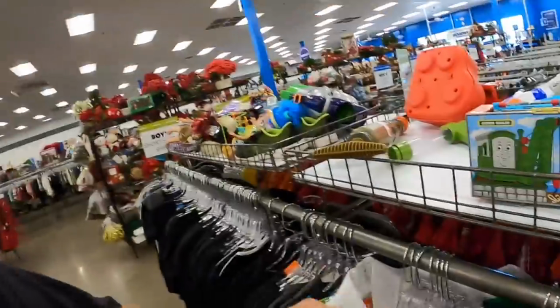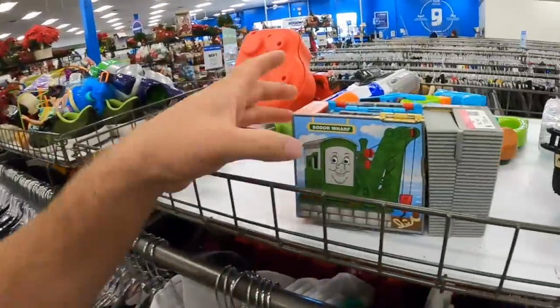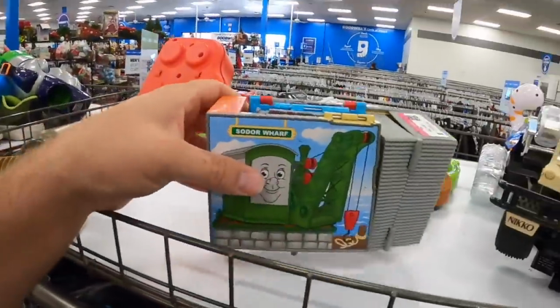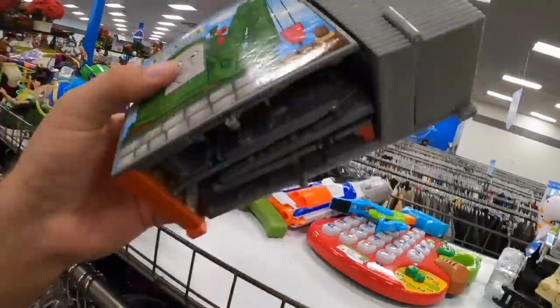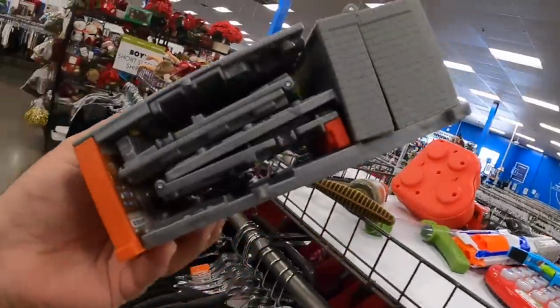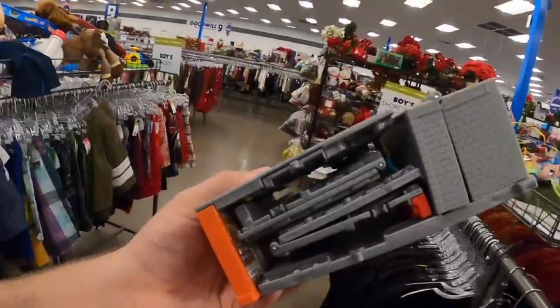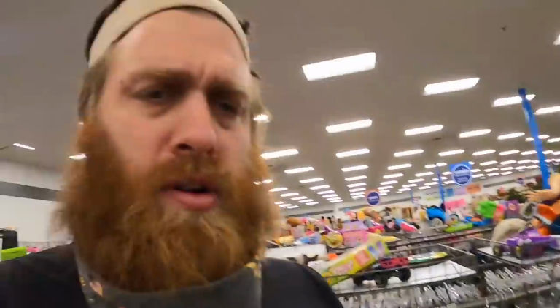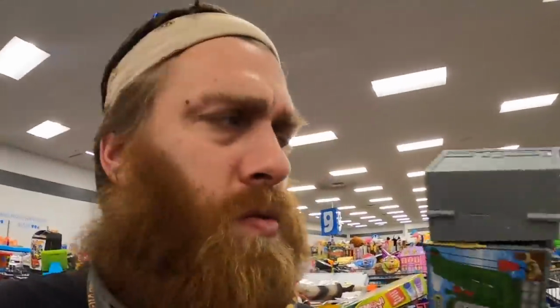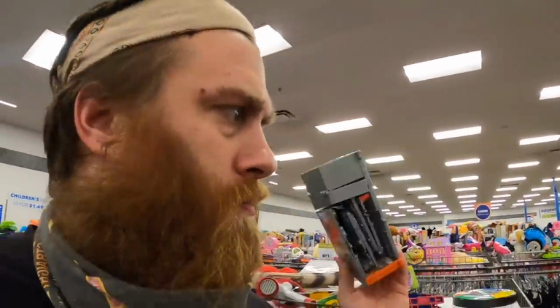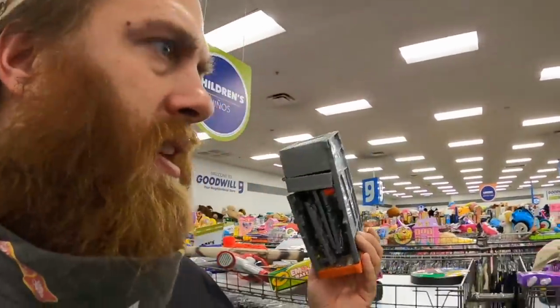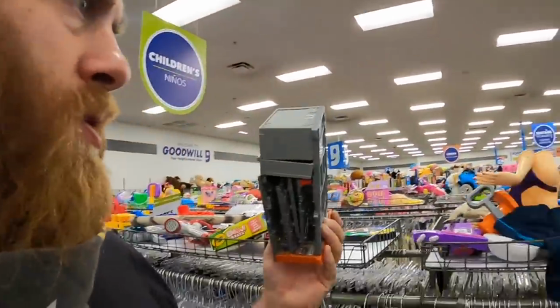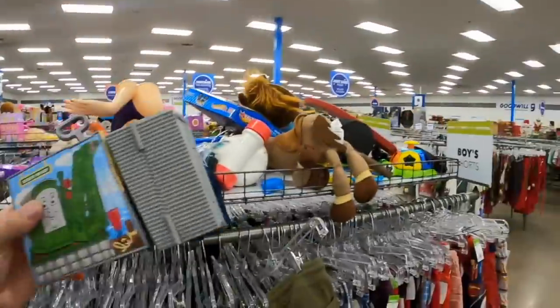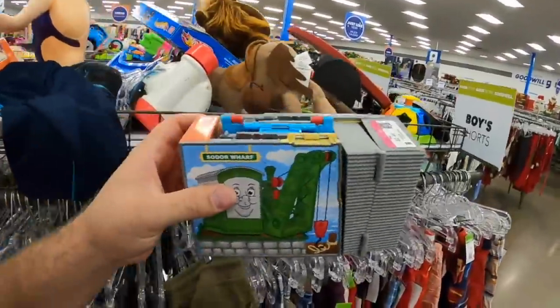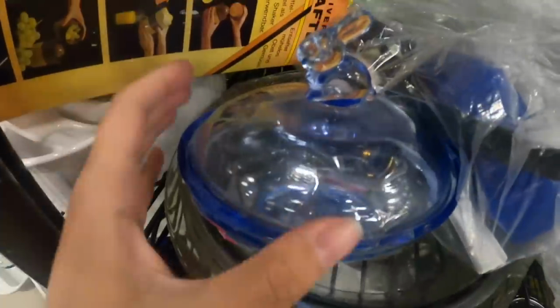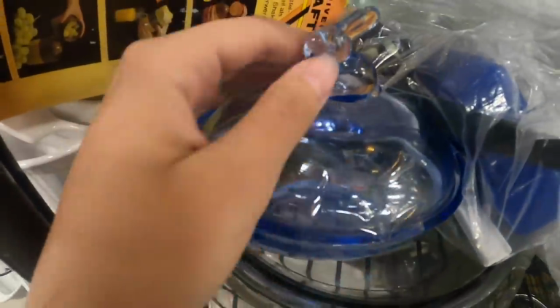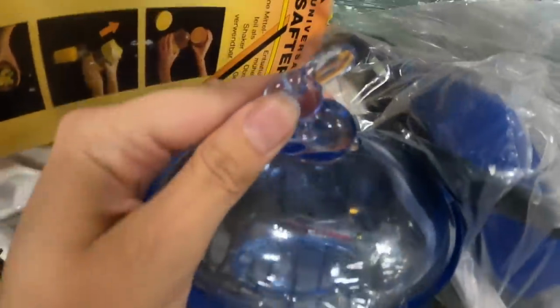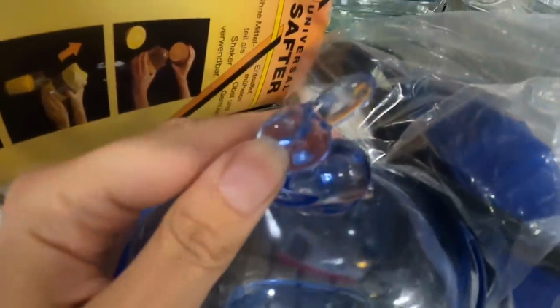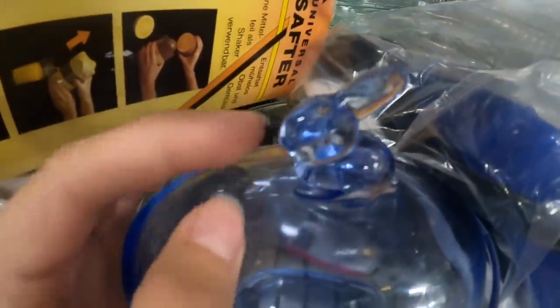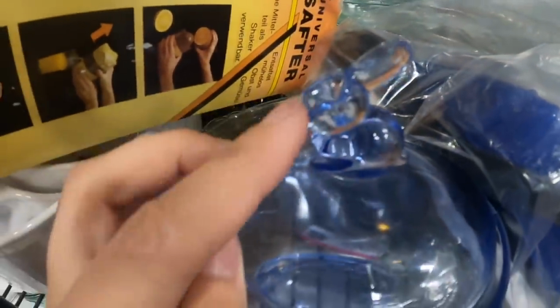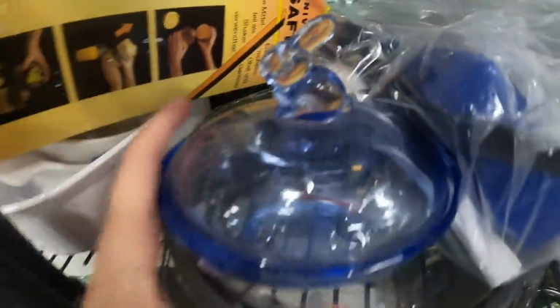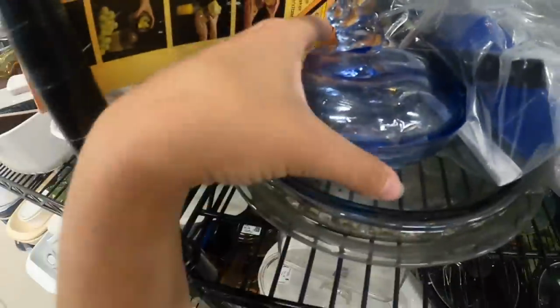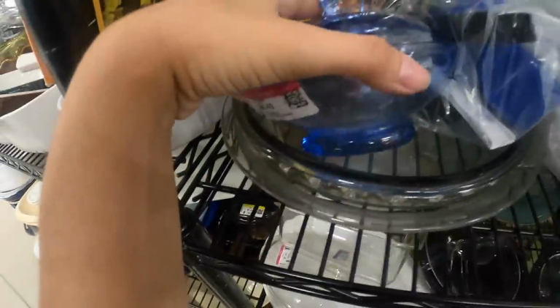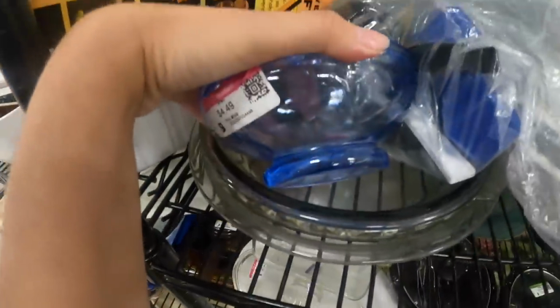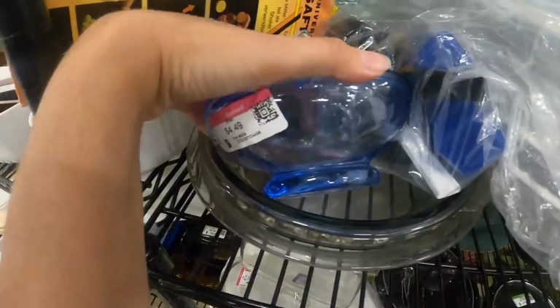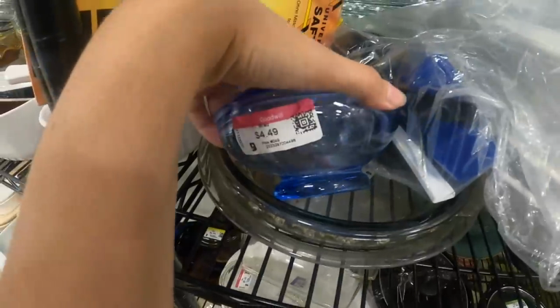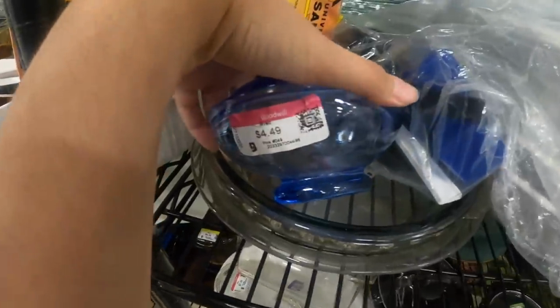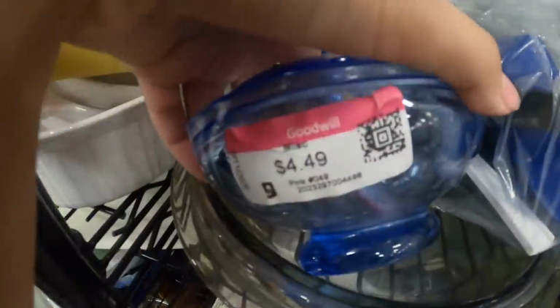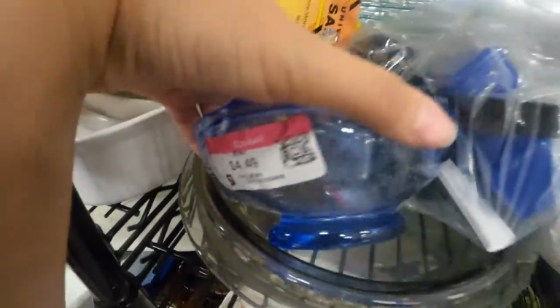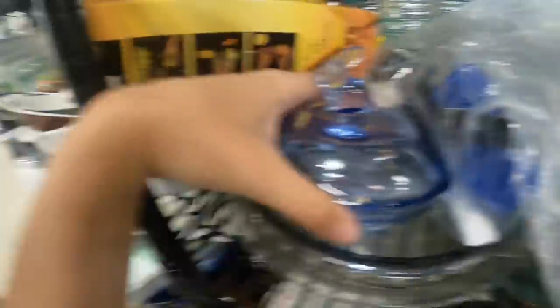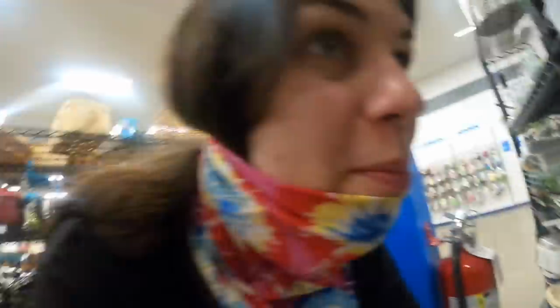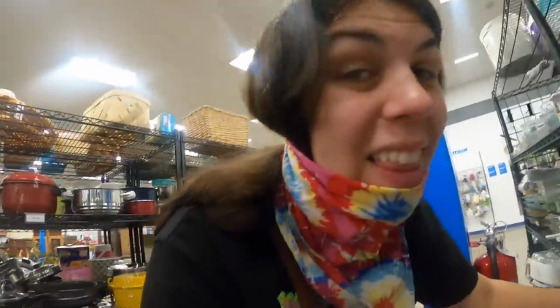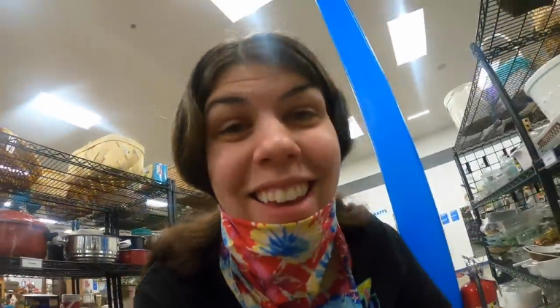I bought one of these a couple days ago, put it in my toy booth, and I'm pretty sure it already sold so that's another safe buy. That's kind of cute — a little bunny rabbit on top. He's cute. Just a little dish. It's a little expensive for me but I like it.